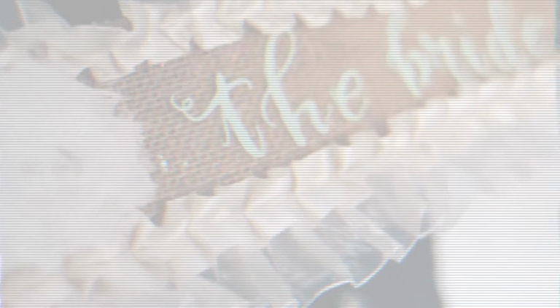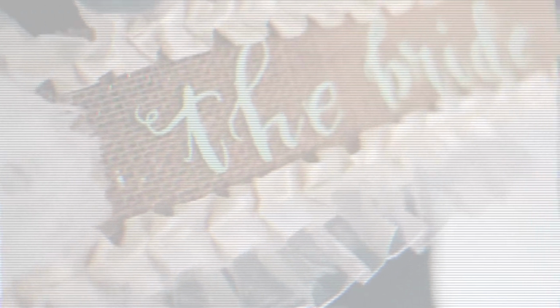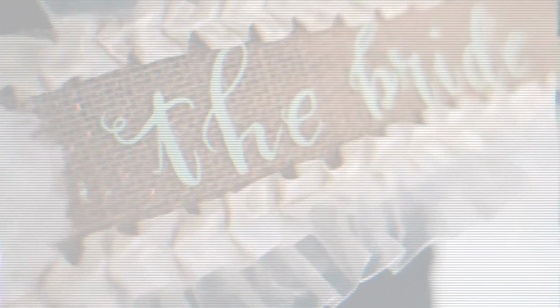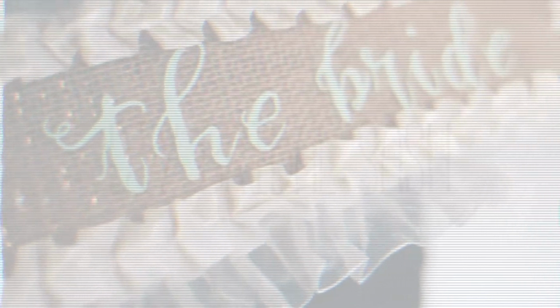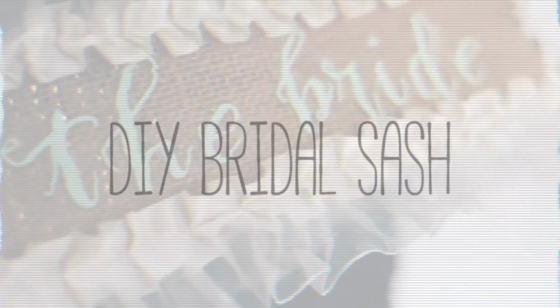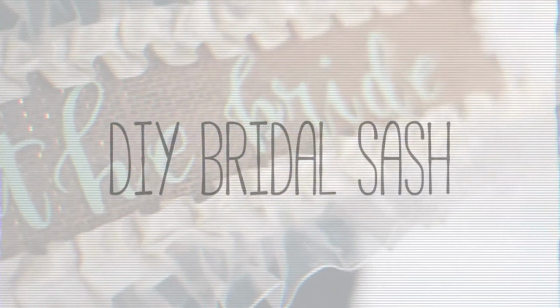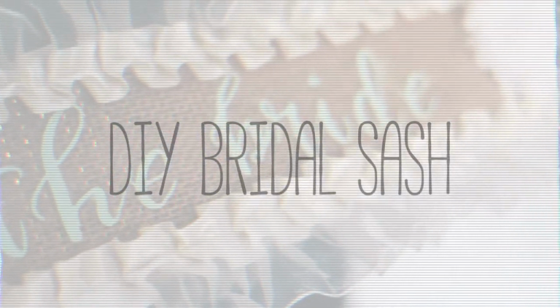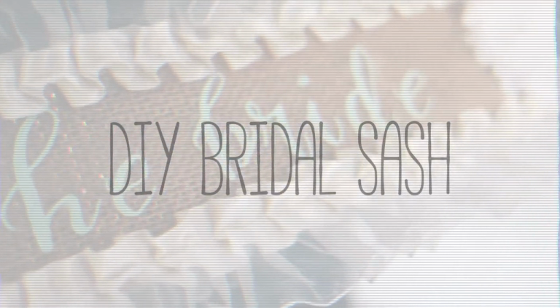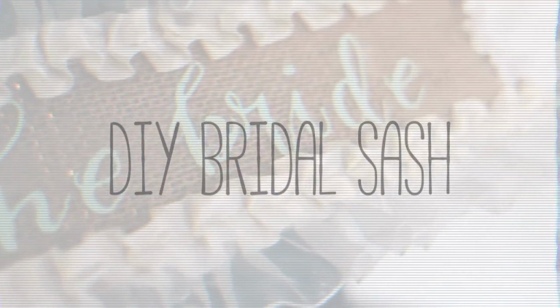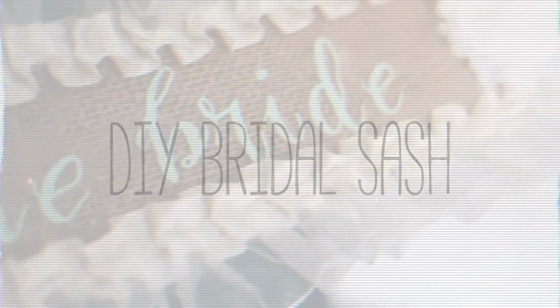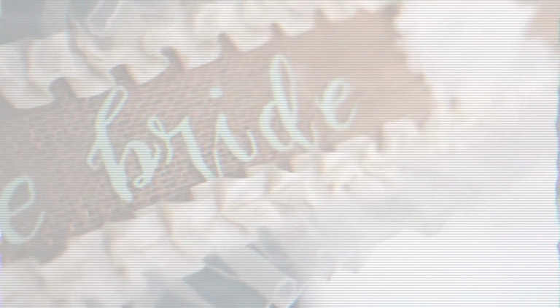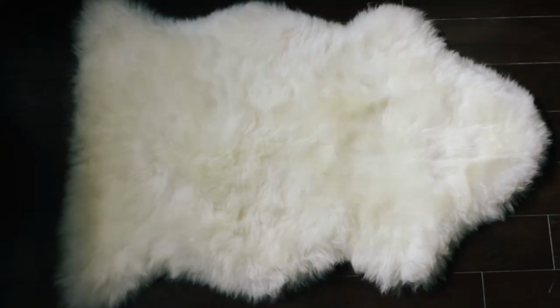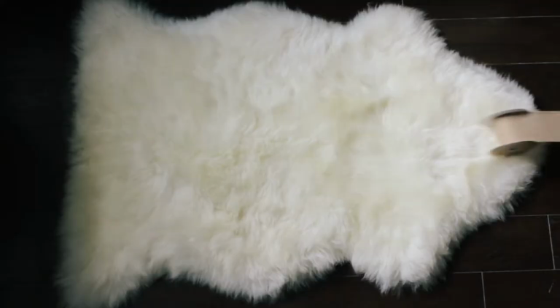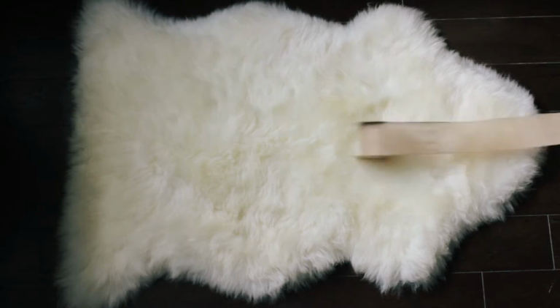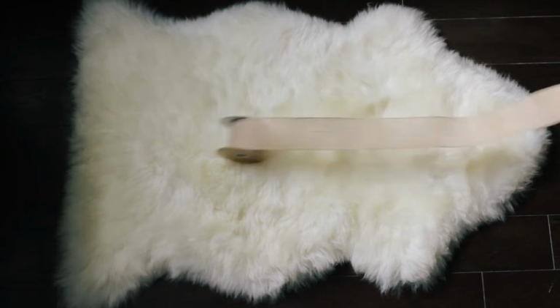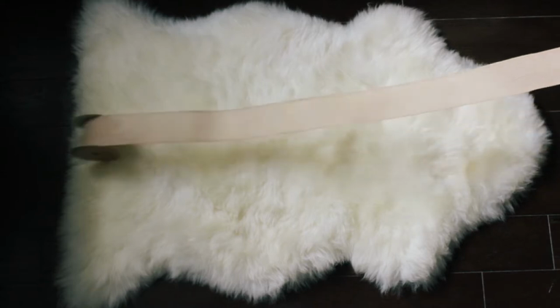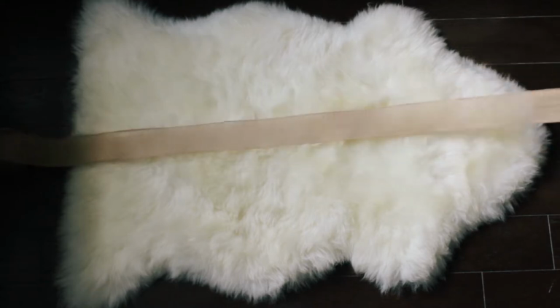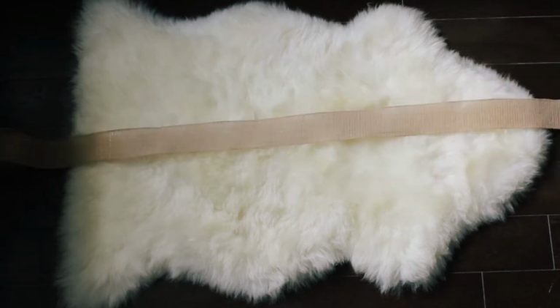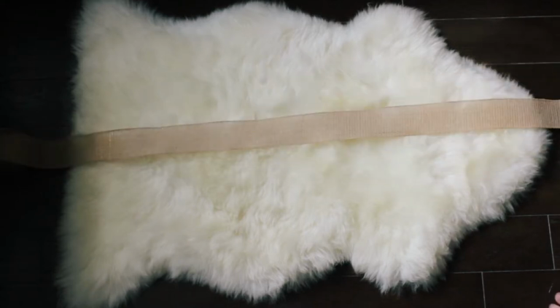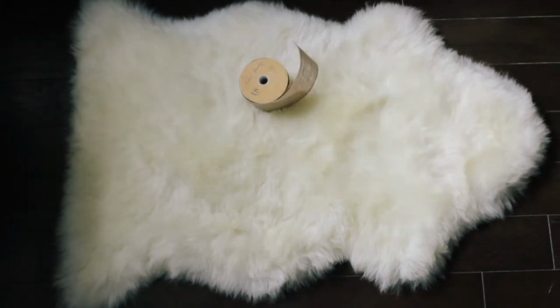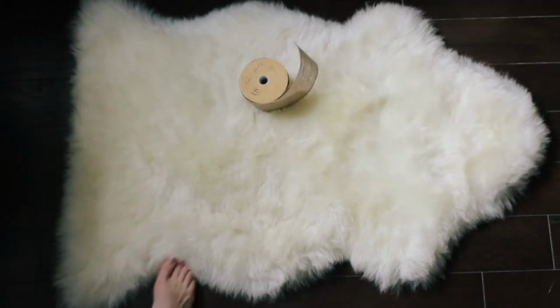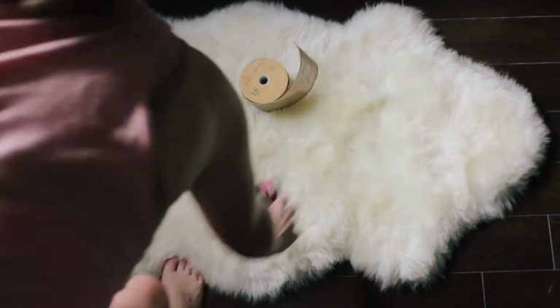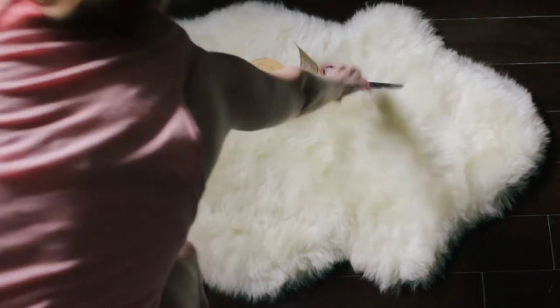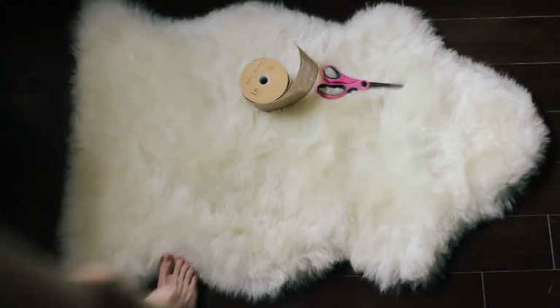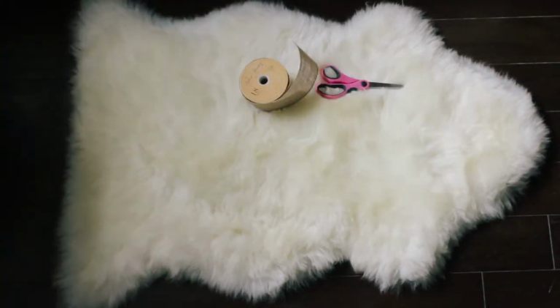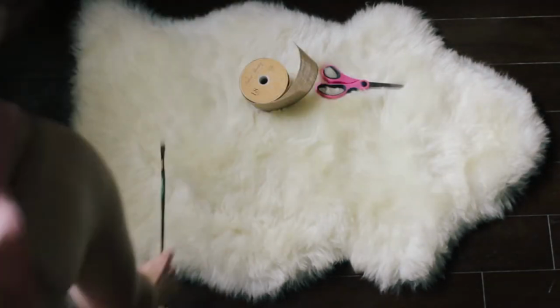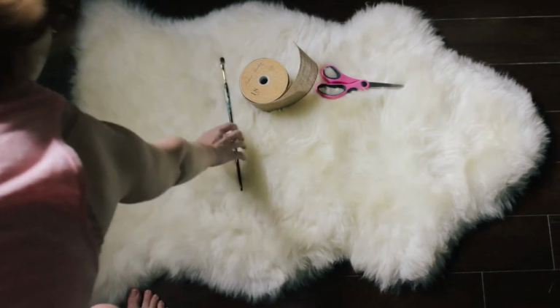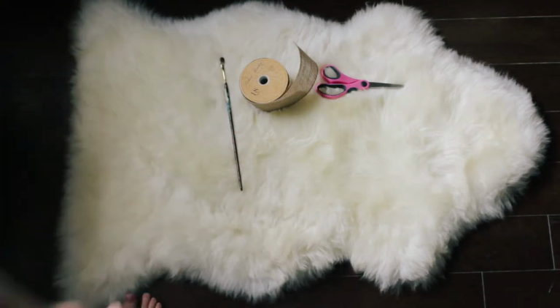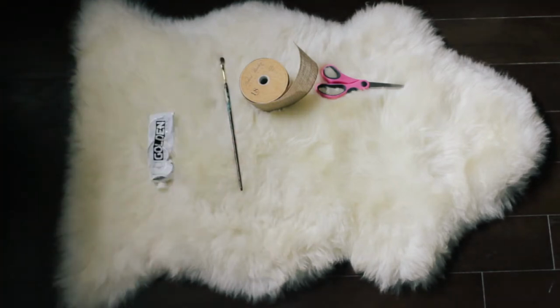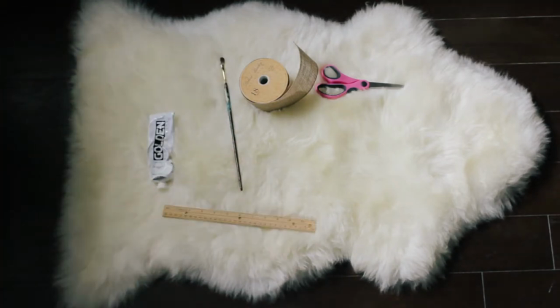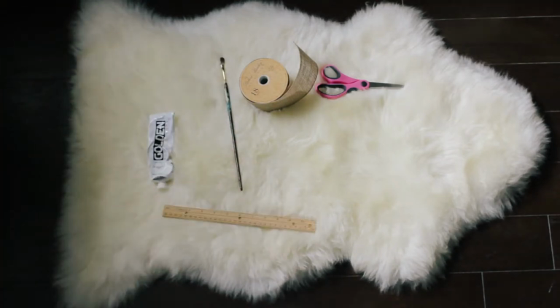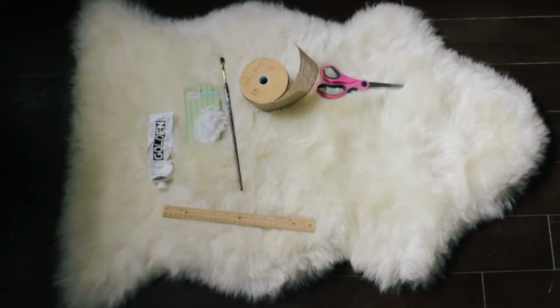Hello friends and welcome to my DIY bridal sash video. You can make any kind of sash you really want as long as you customize it. I'm just gonna show you my thought process behind this bridal sash from one of my best friends on her wedding day.